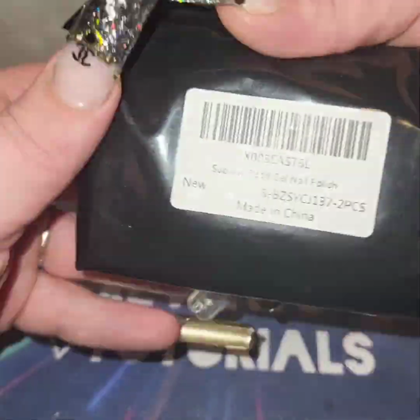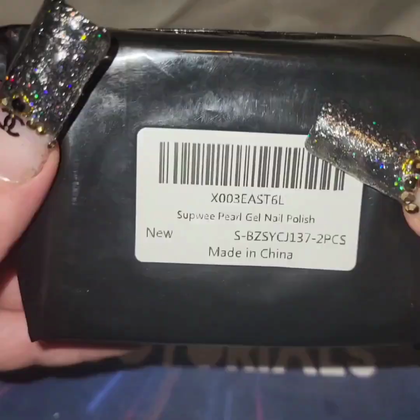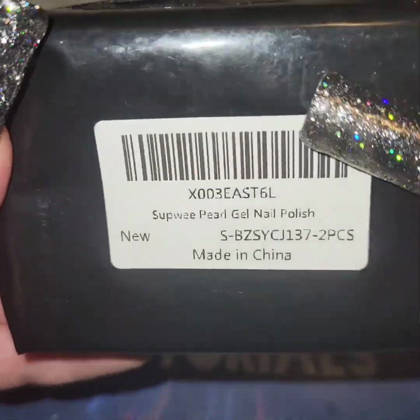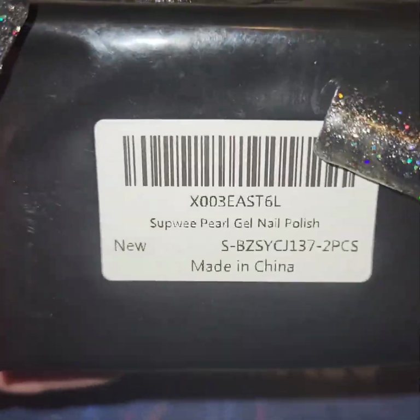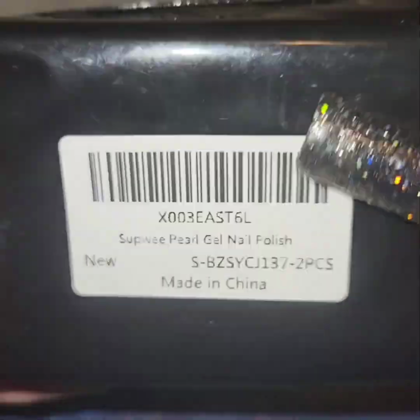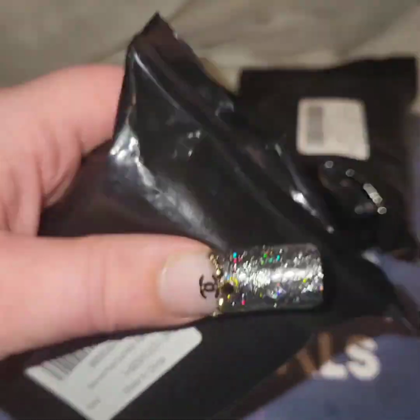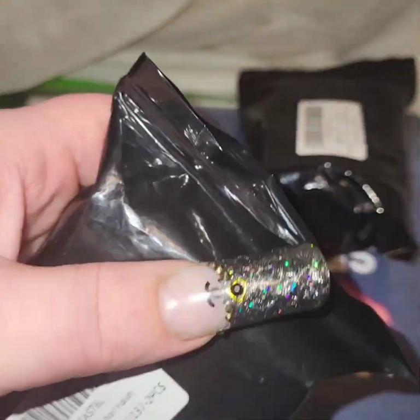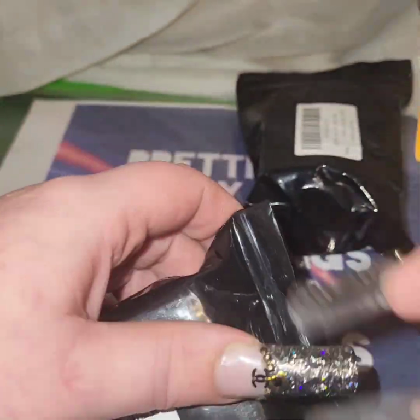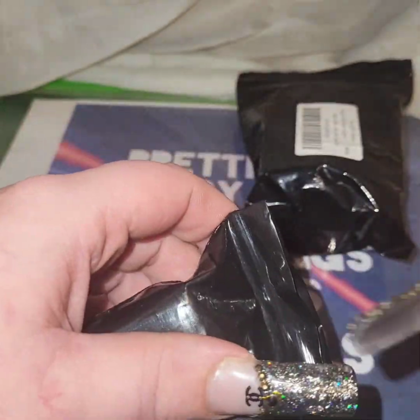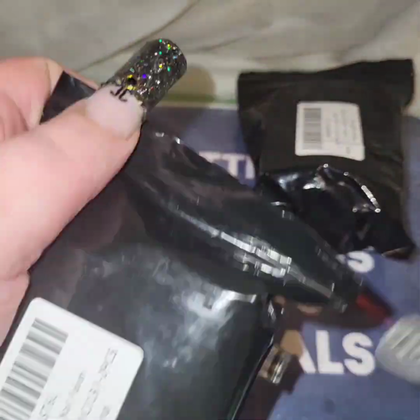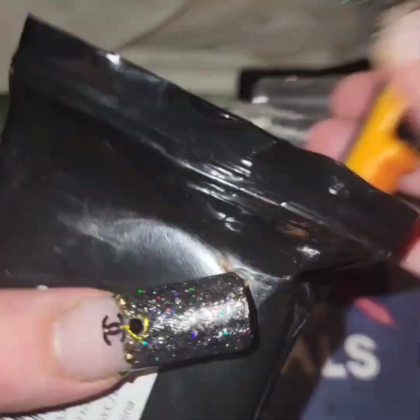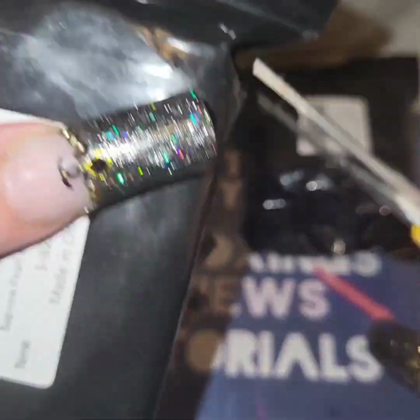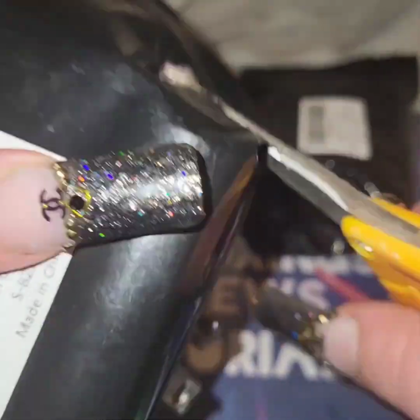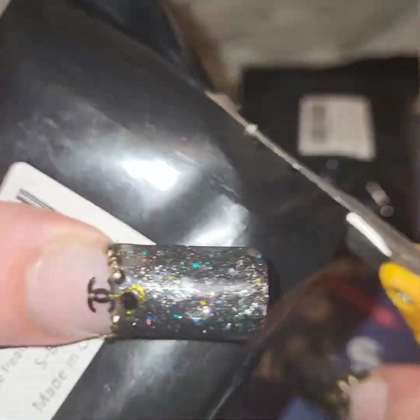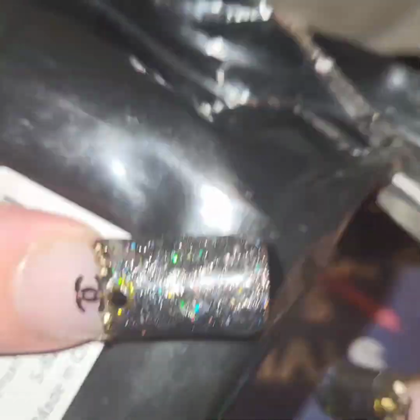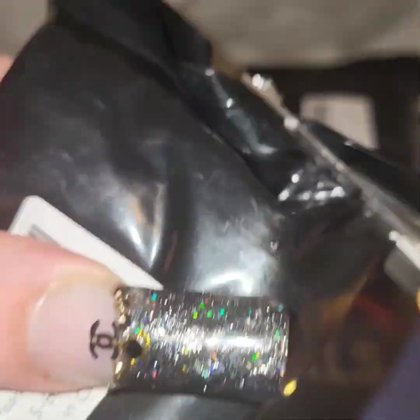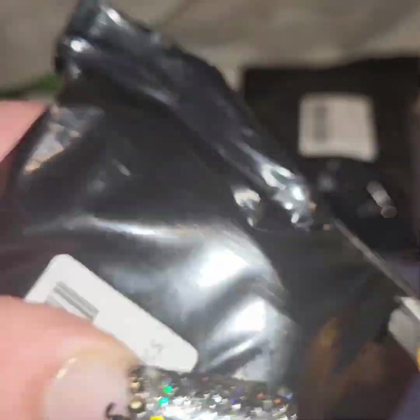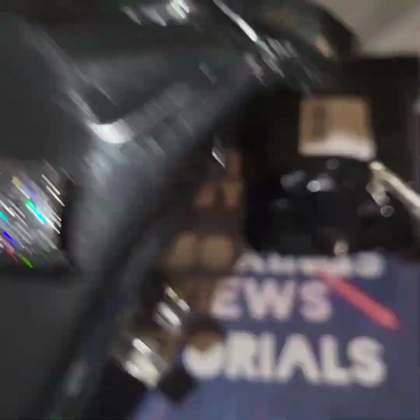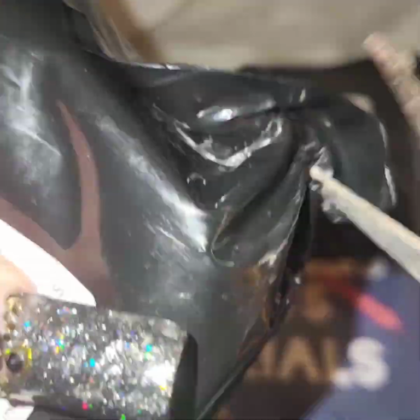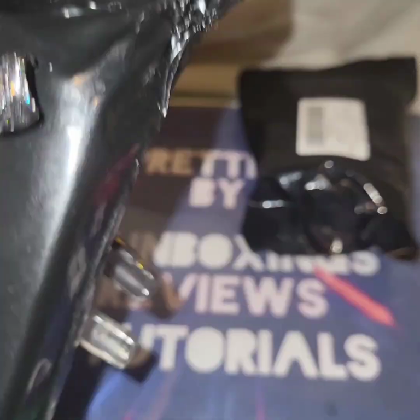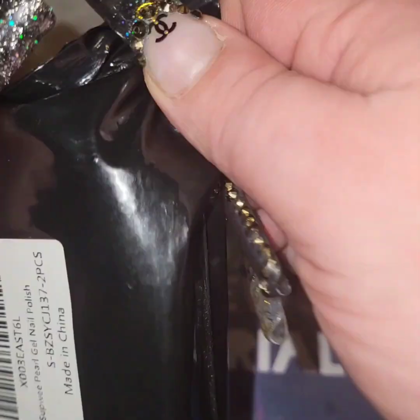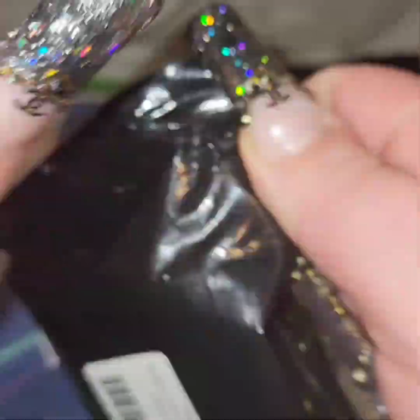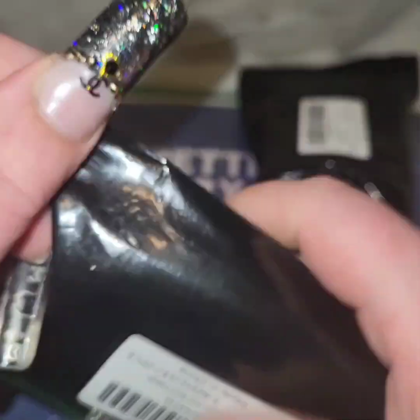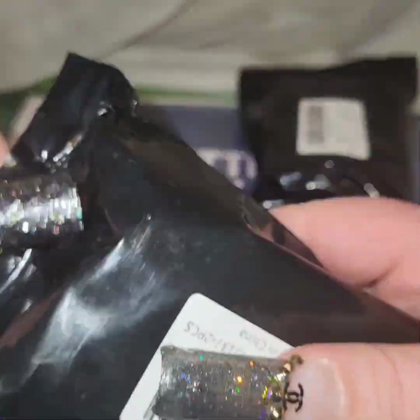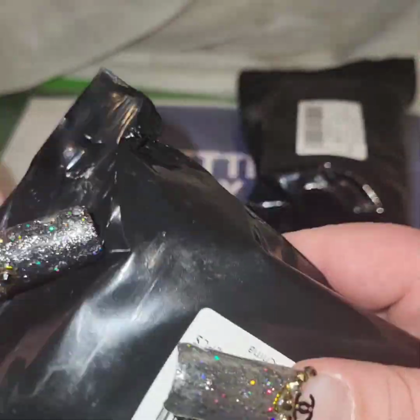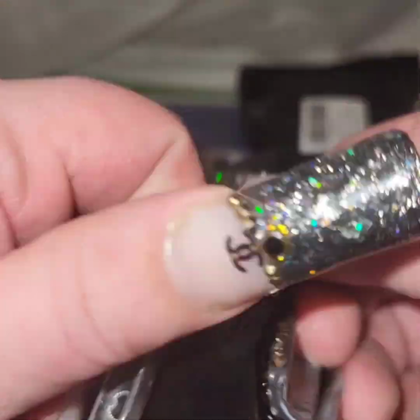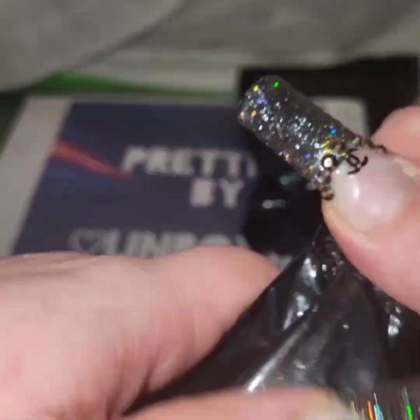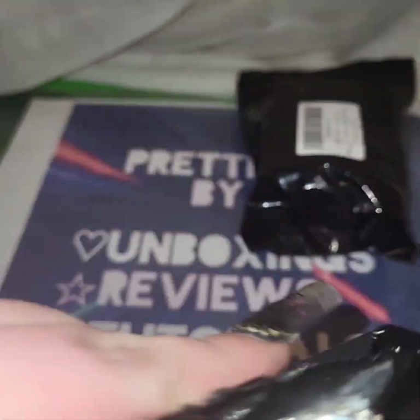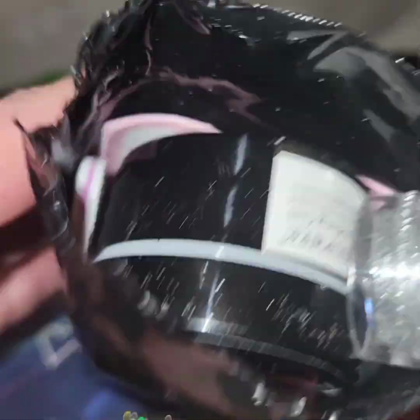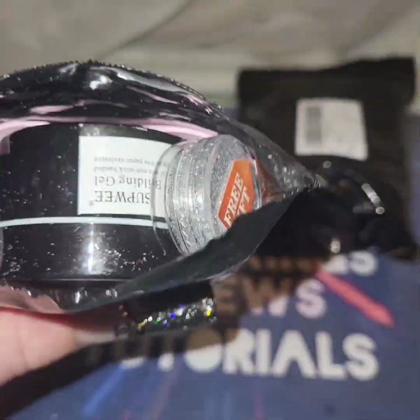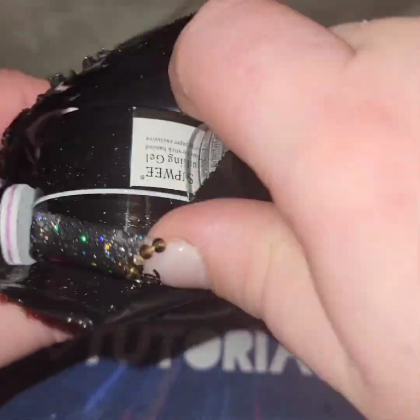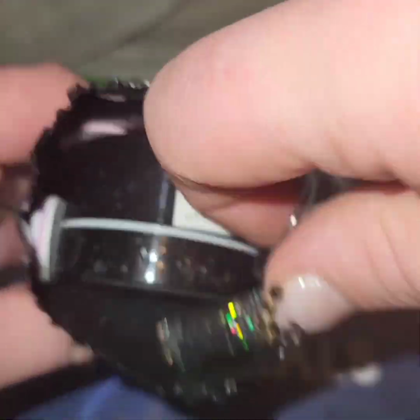Hi everyone! So today I have these two packages from the nail company called Supwee, and I'm not really sure what's in here. On the little tags it says gel polish, but let's find out.